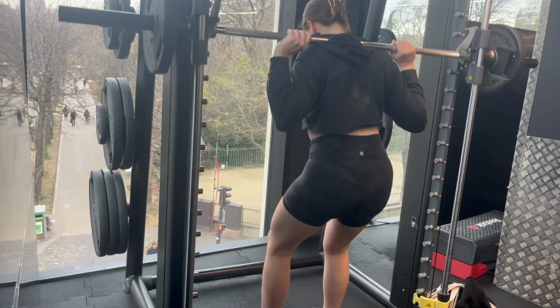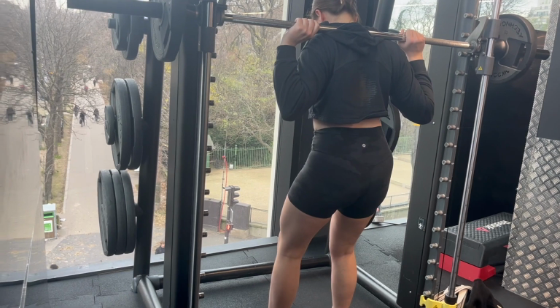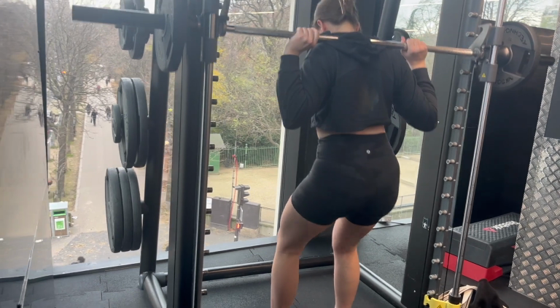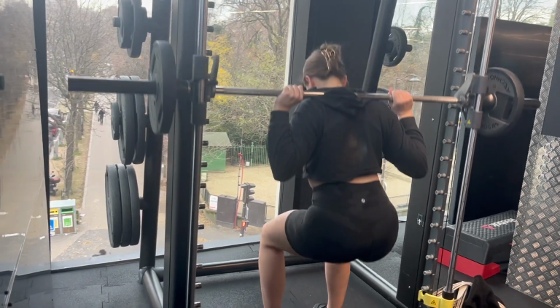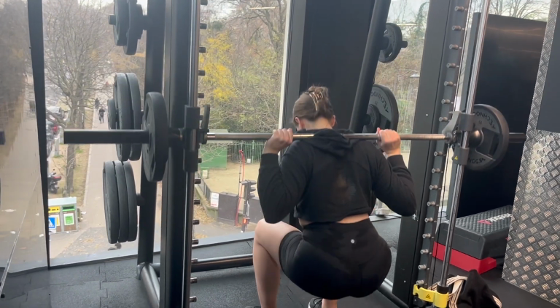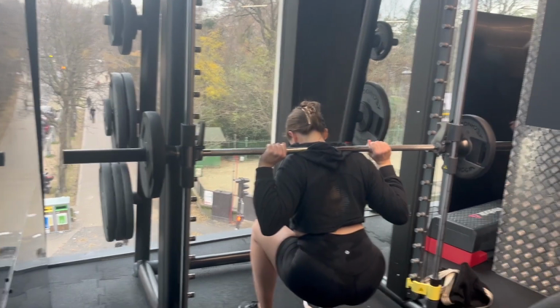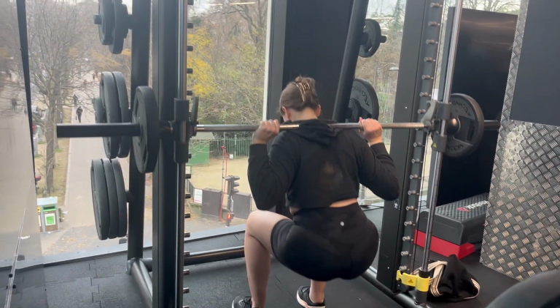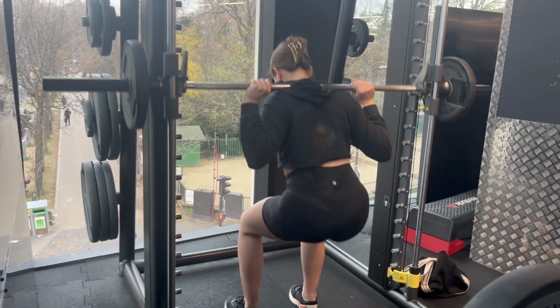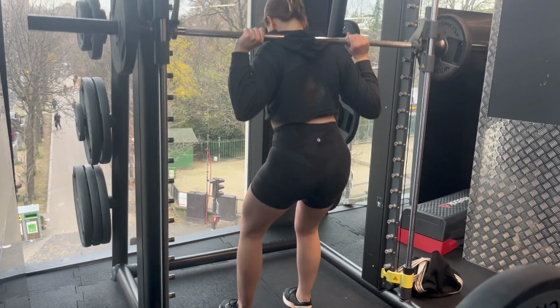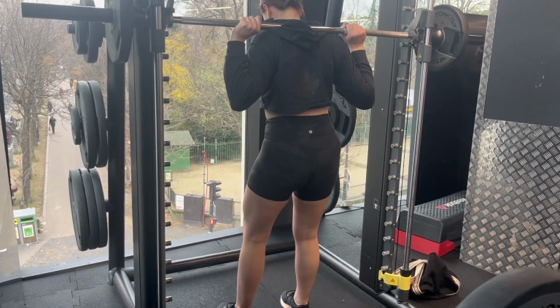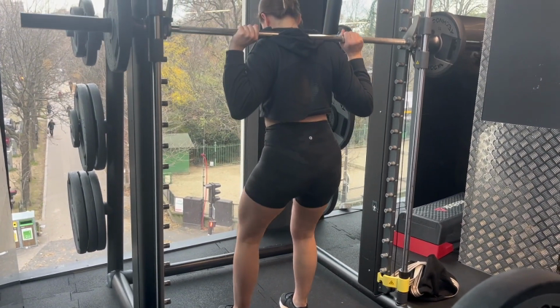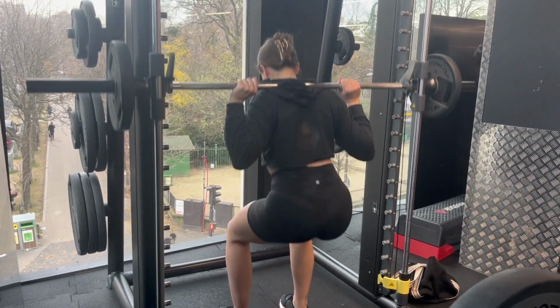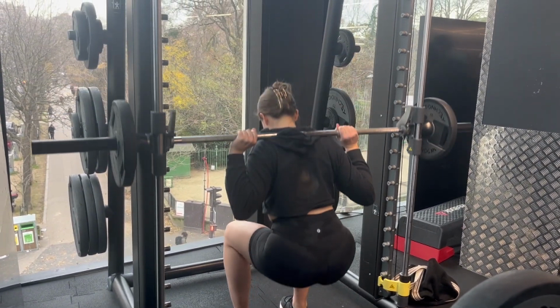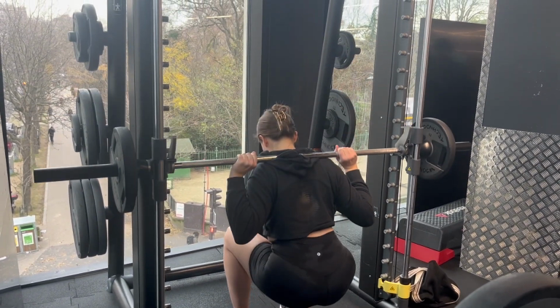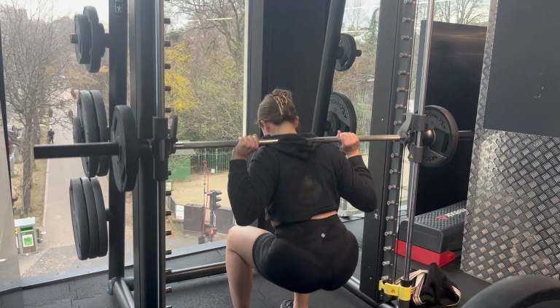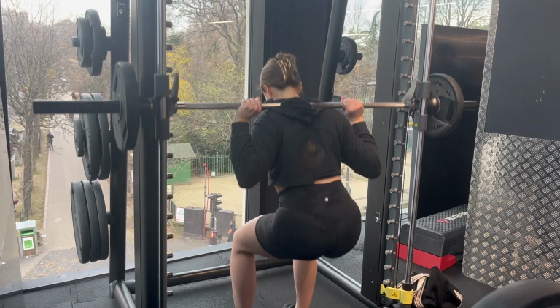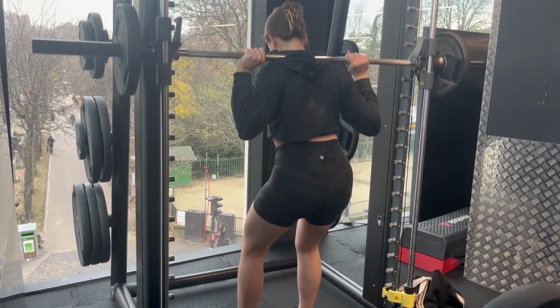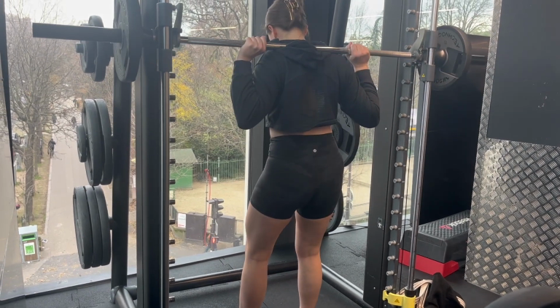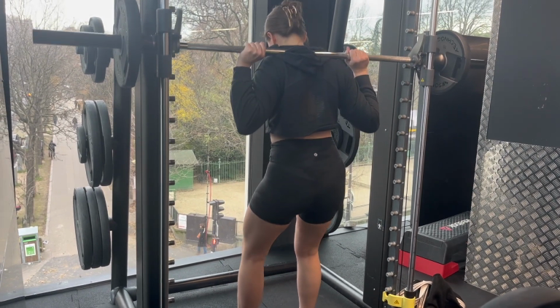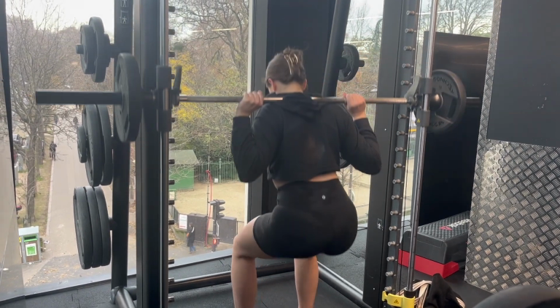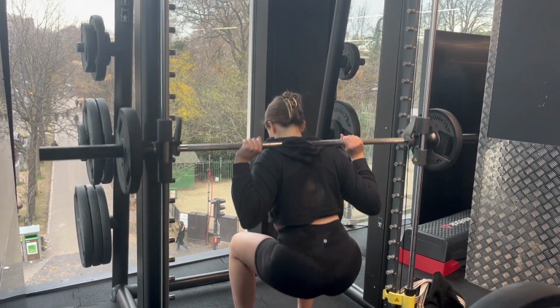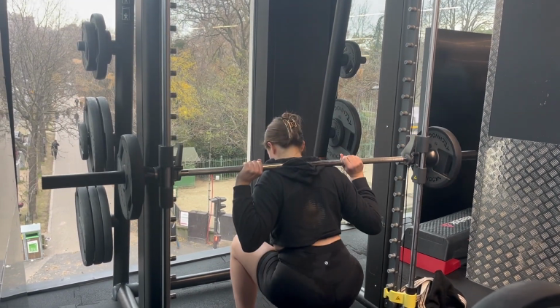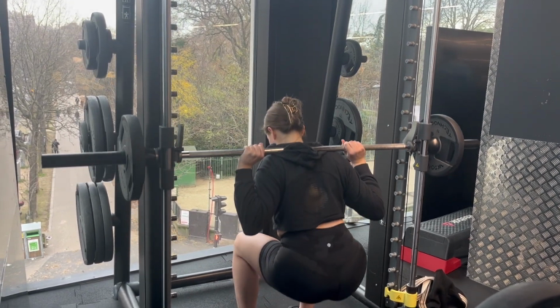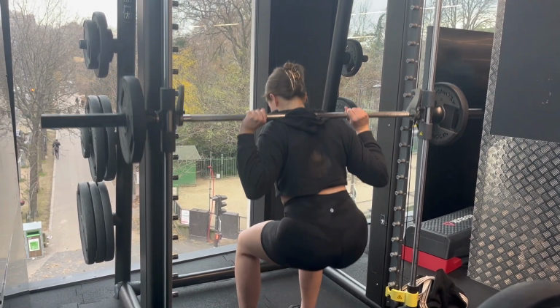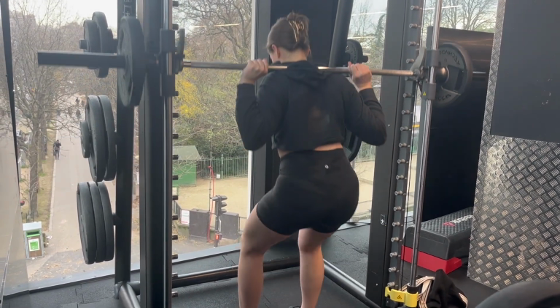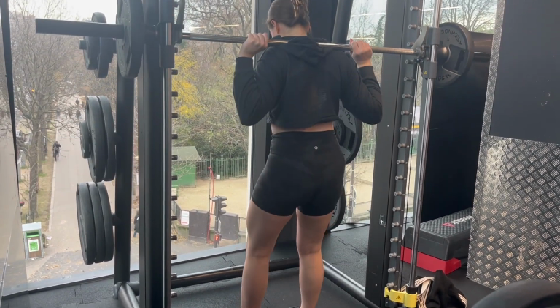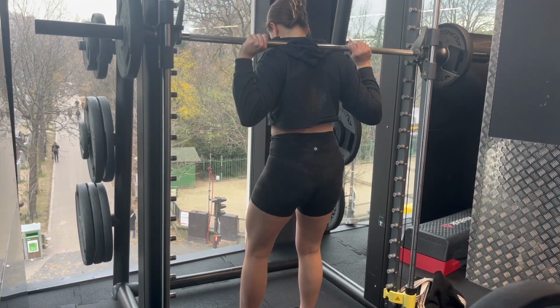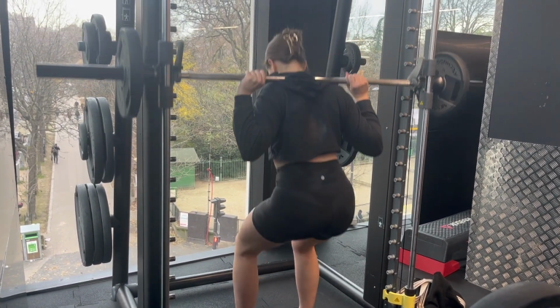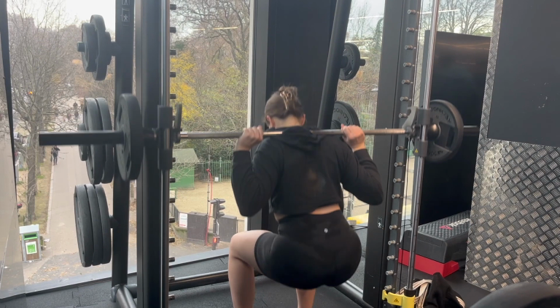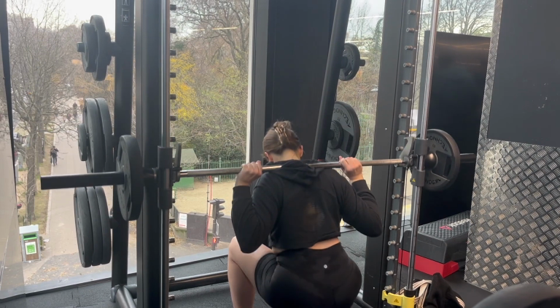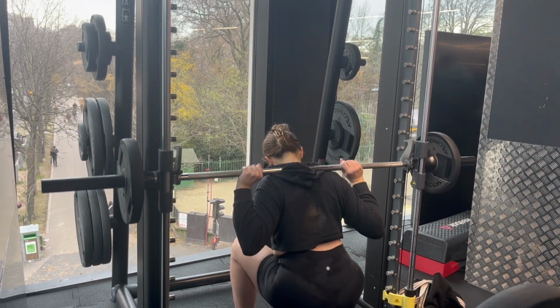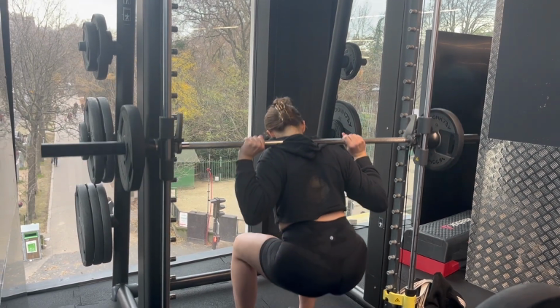We started off our workout with squats and we did these 10 to 12 times, repeated four times. For this exercise, light weights are best because the depth of your squat is really what makes it effective.